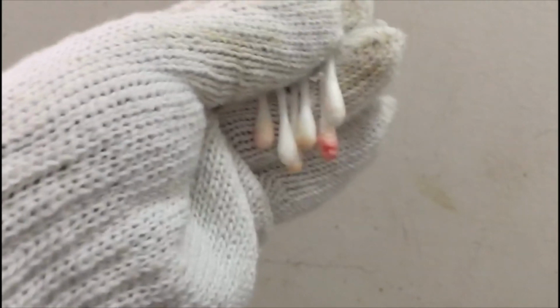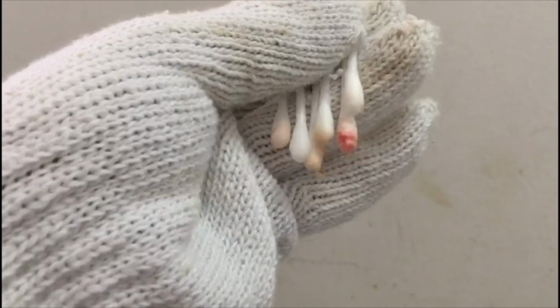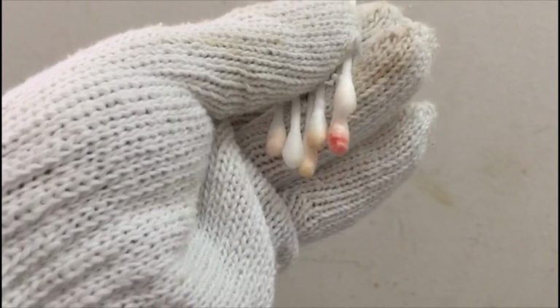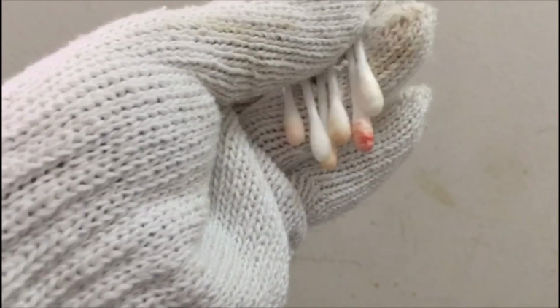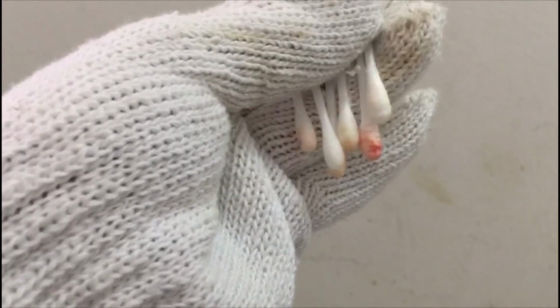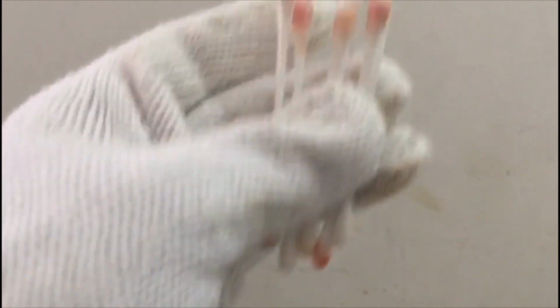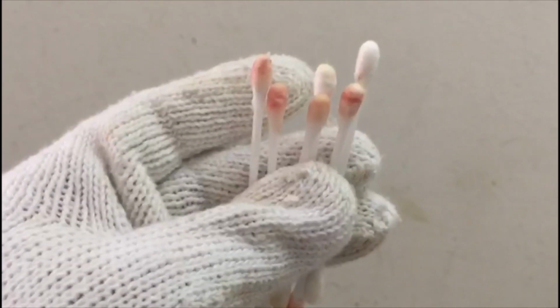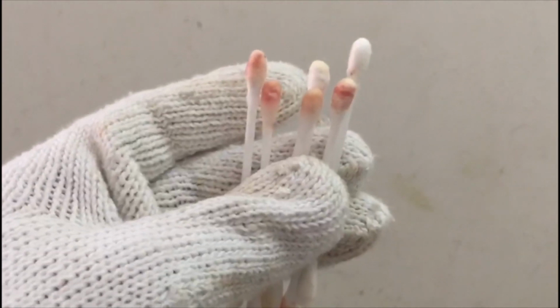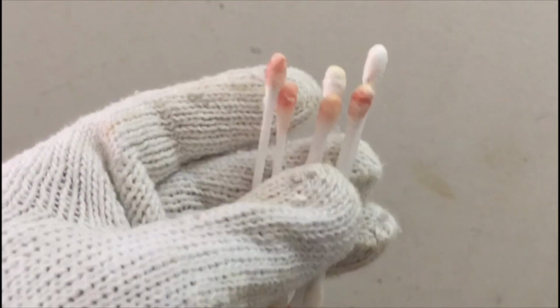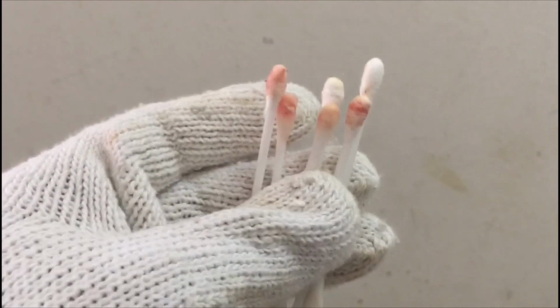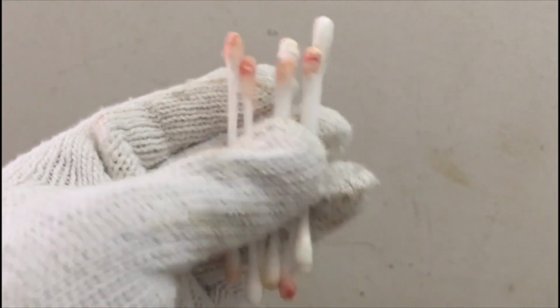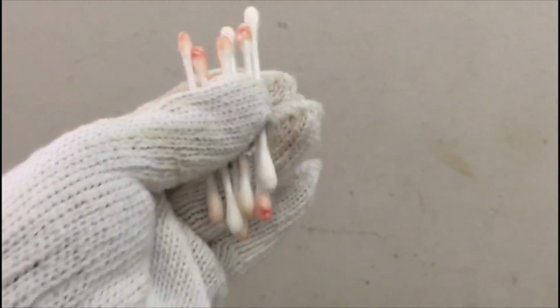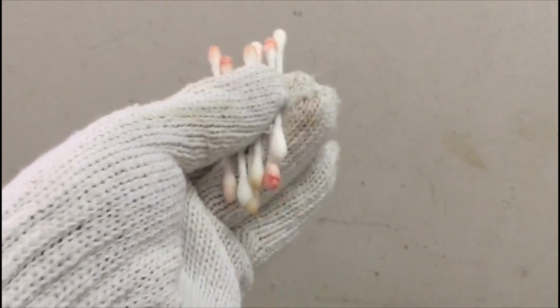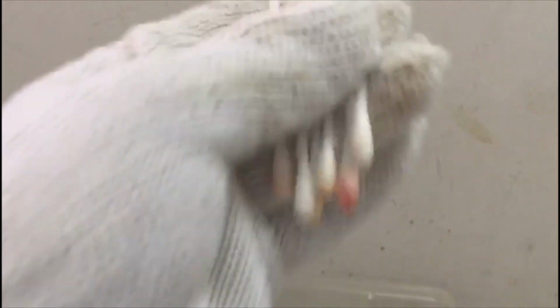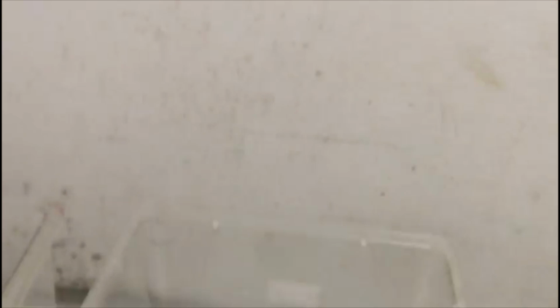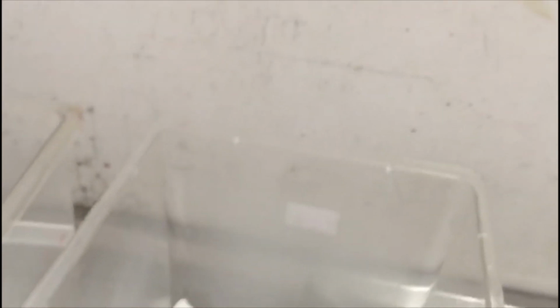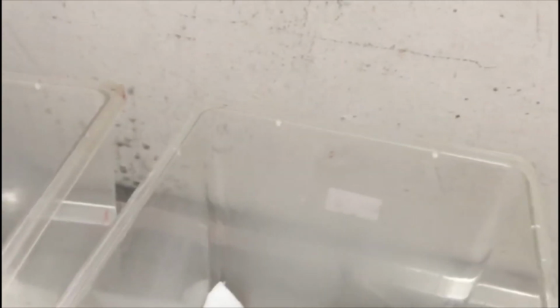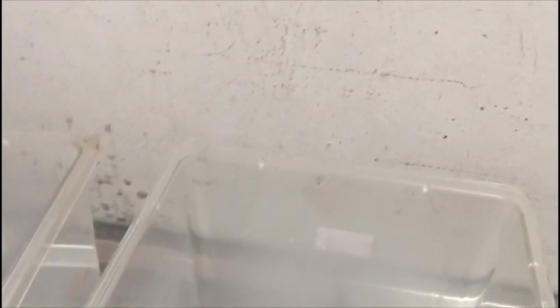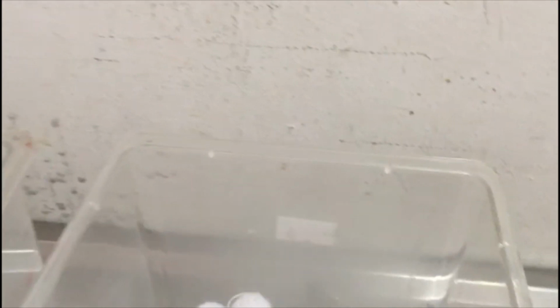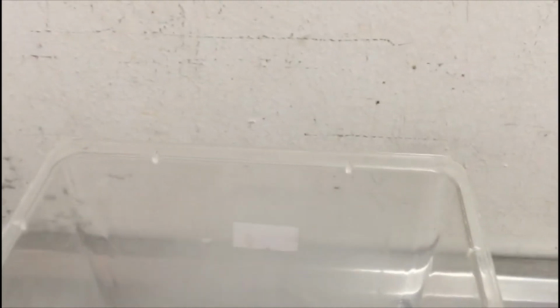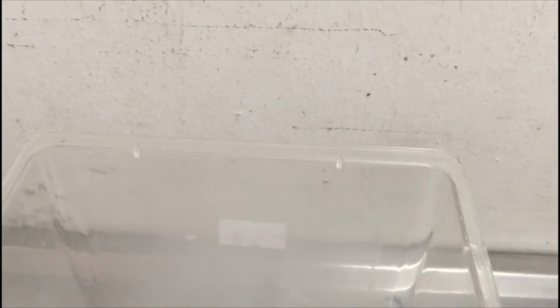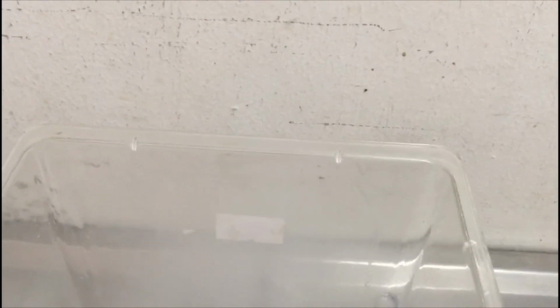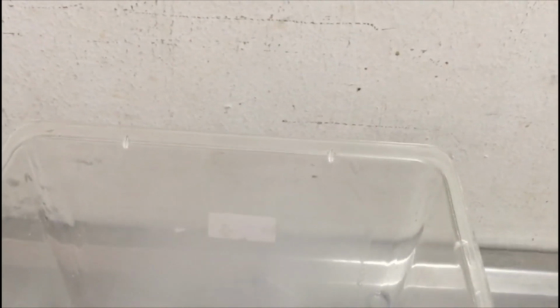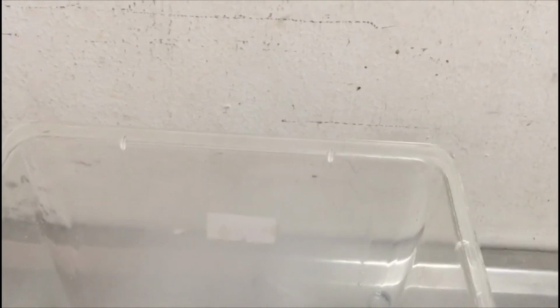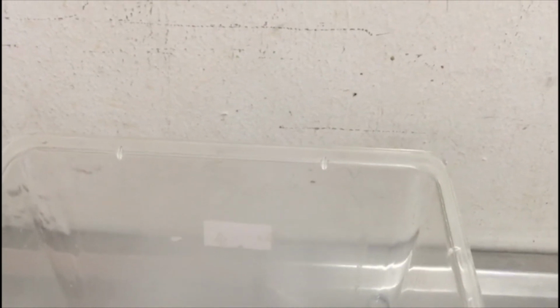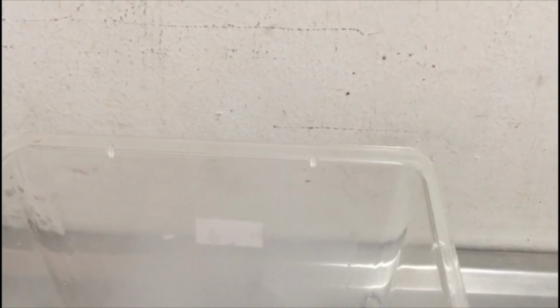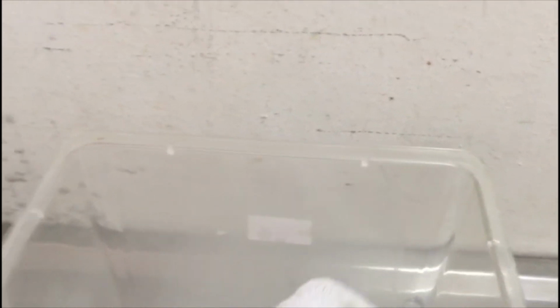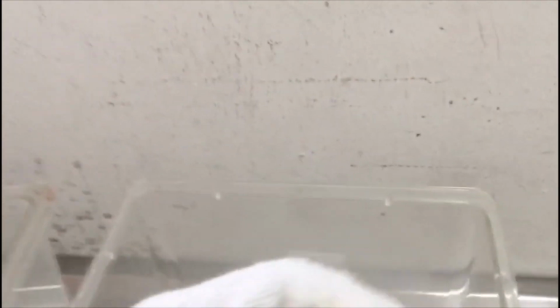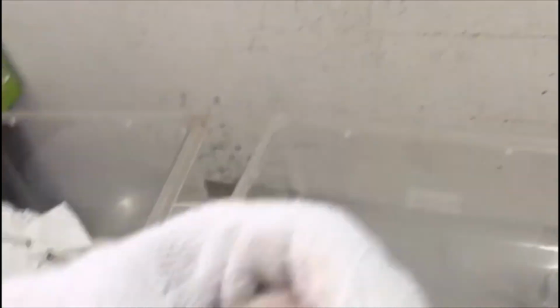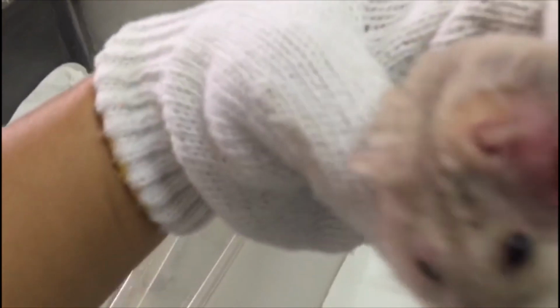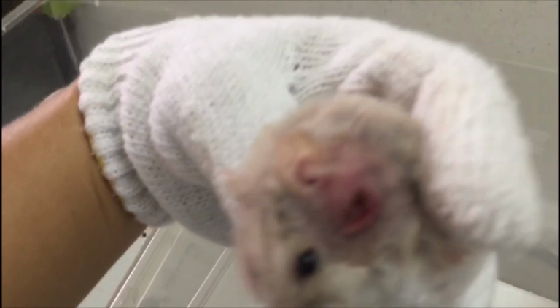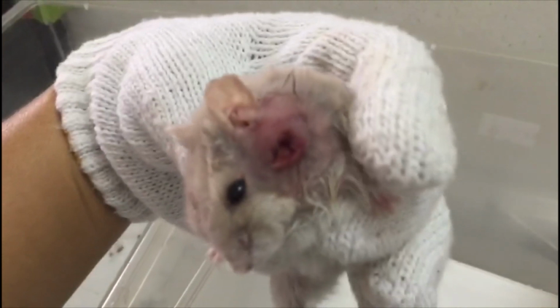Some wound cleaning was done this morning, which involved flushing the wound with saline and cleaning up any discharge using cotton buds. Although there was still some discharge, the hamster has pretty much recovered and can be sent home the next day.